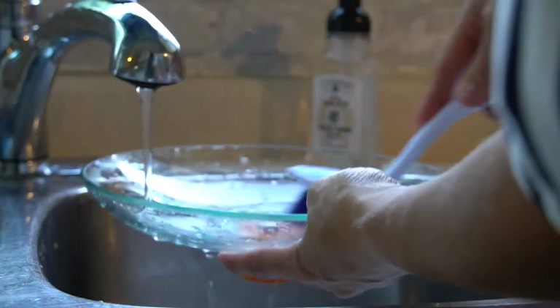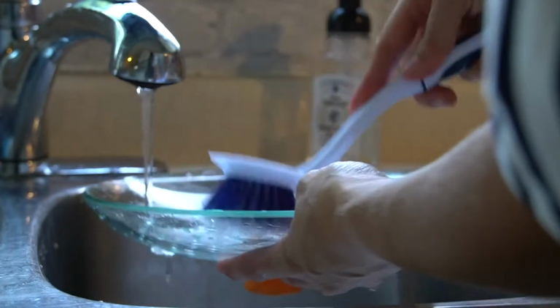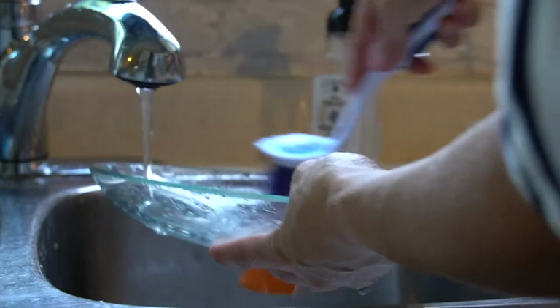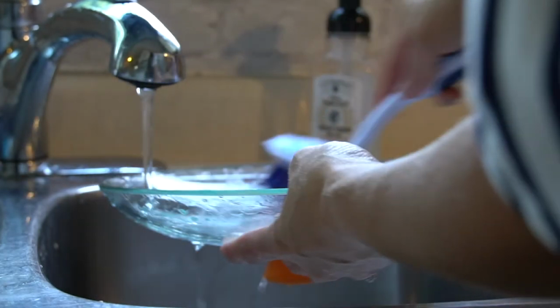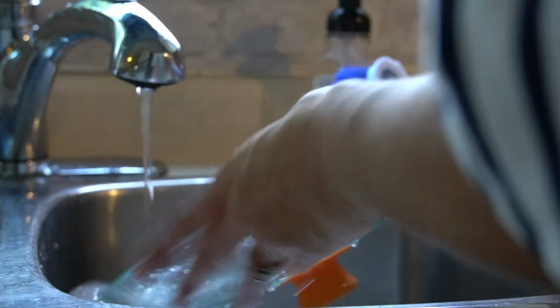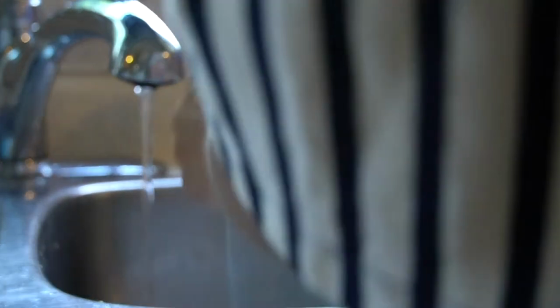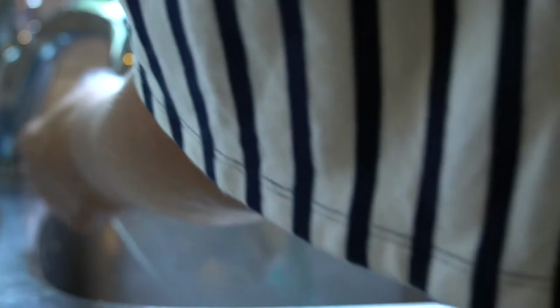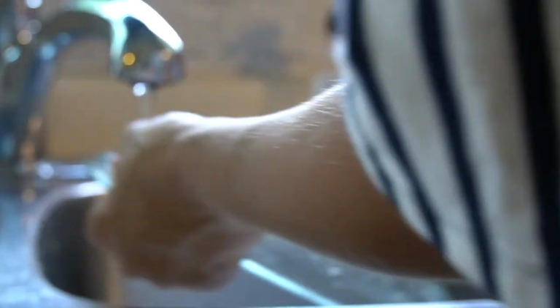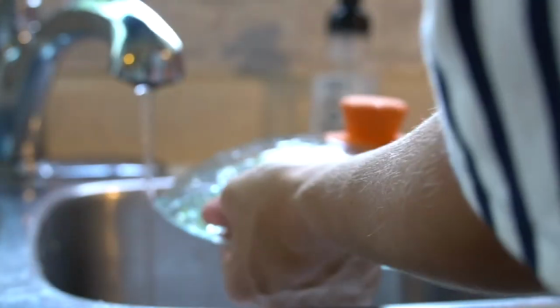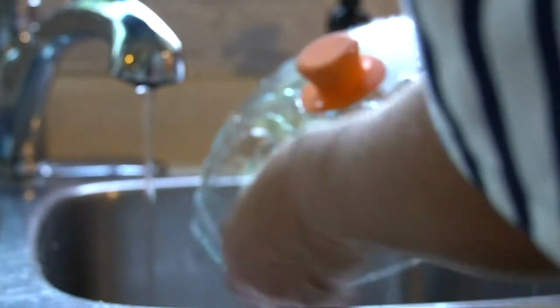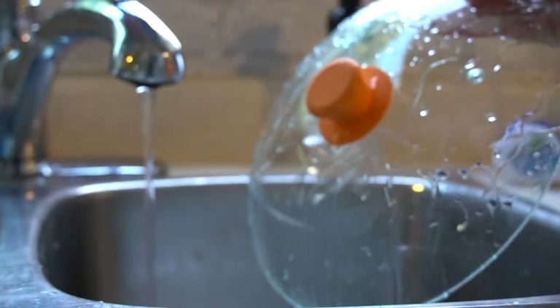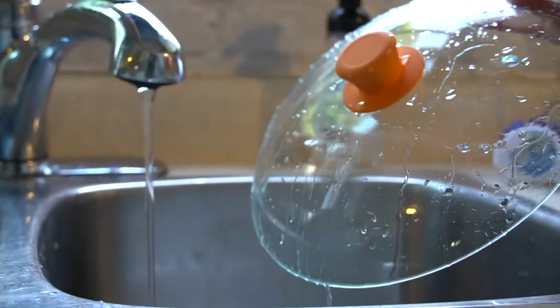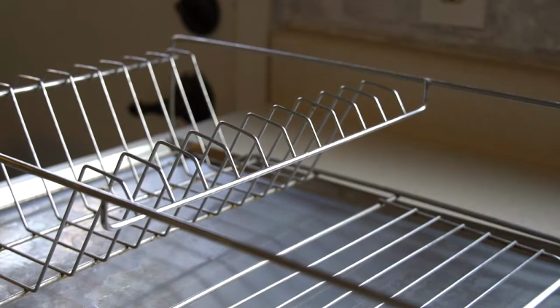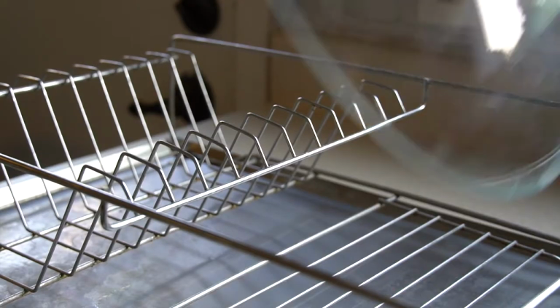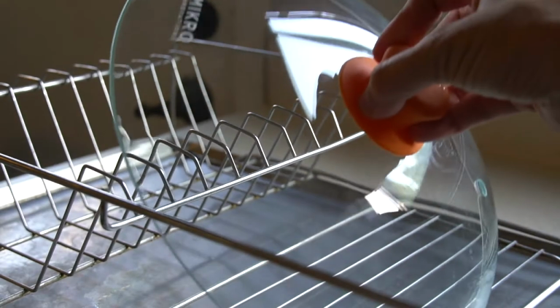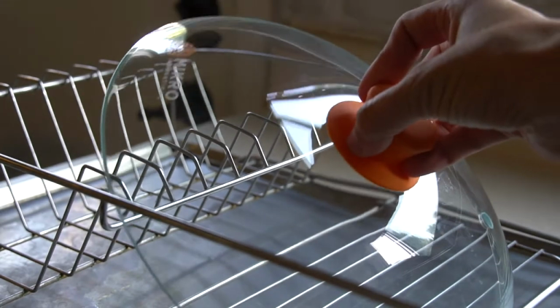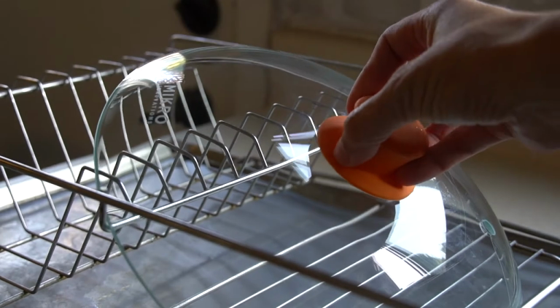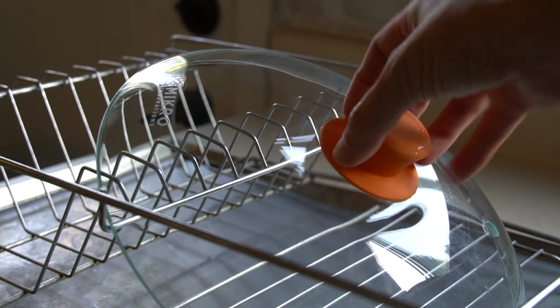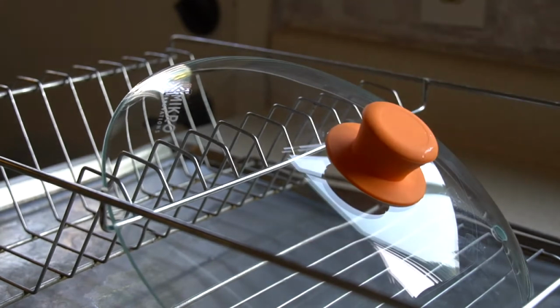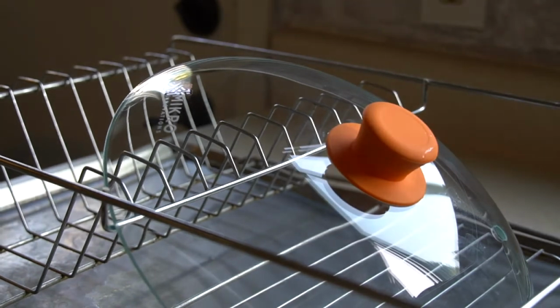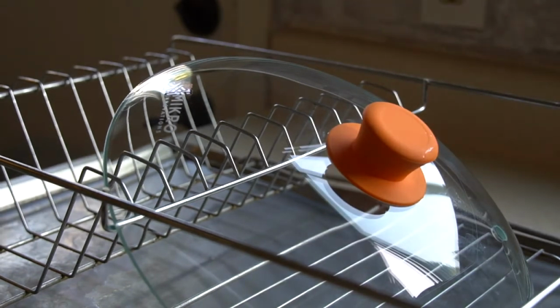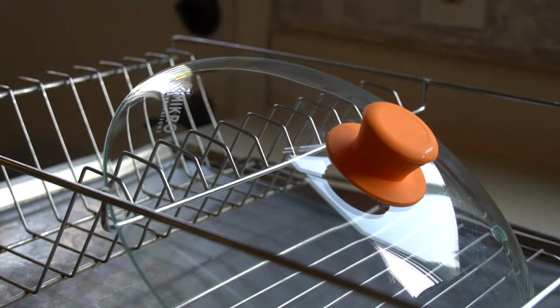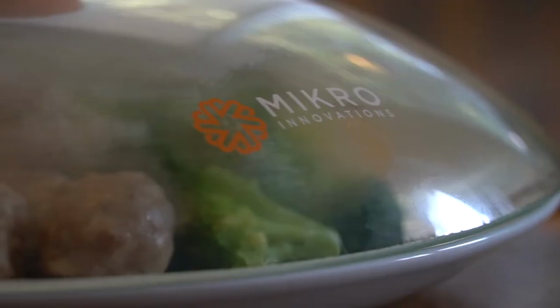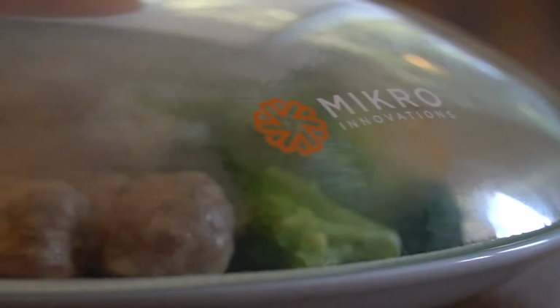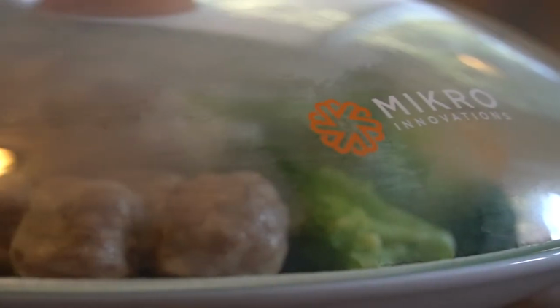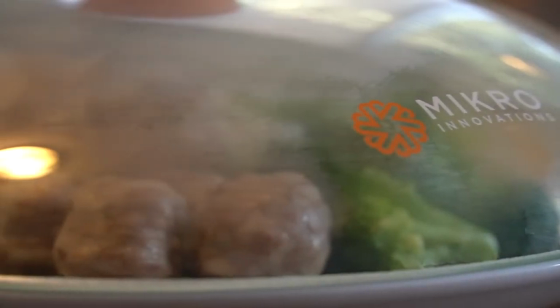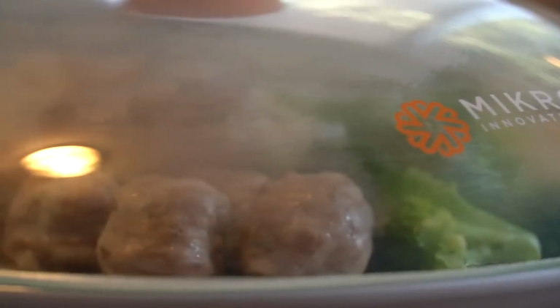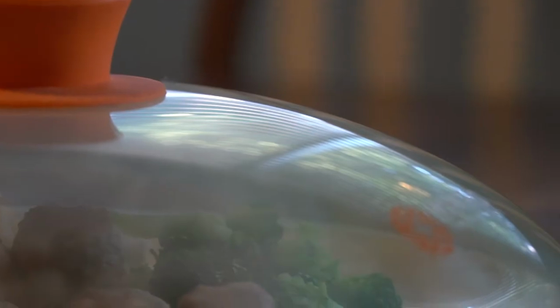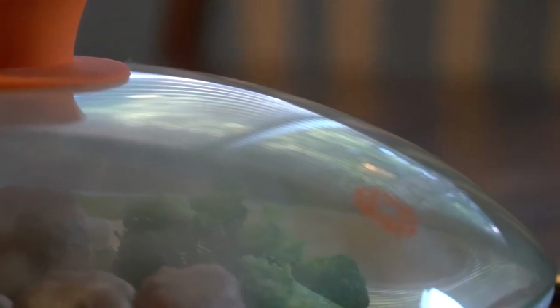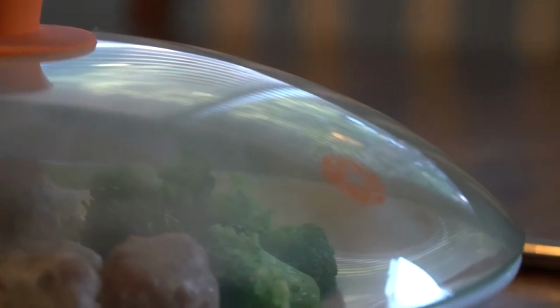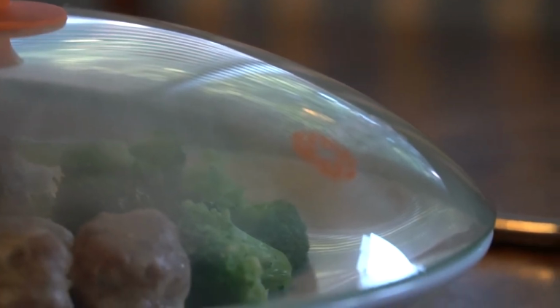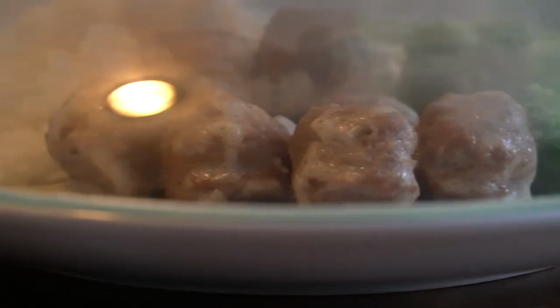This plate cover is very versatile. Not only can you use it in your microwave, but it can be used in ovens and to cover any pot or griddle plate. It is dishwasher safe. This plate is 10.5 inches in diameter, 2 inches tall, and has a unique shape. Be sure to check the image with dimensions before ordering.